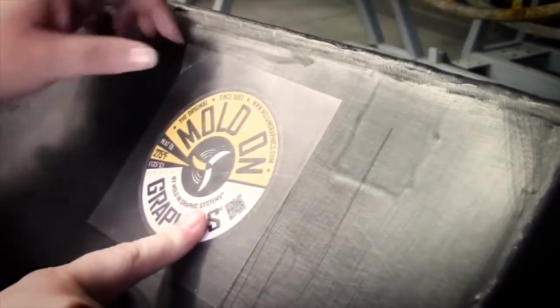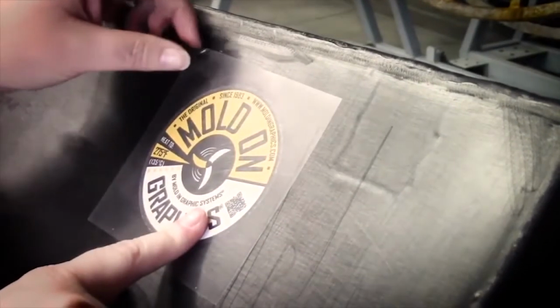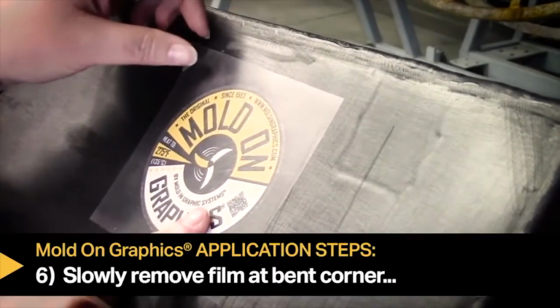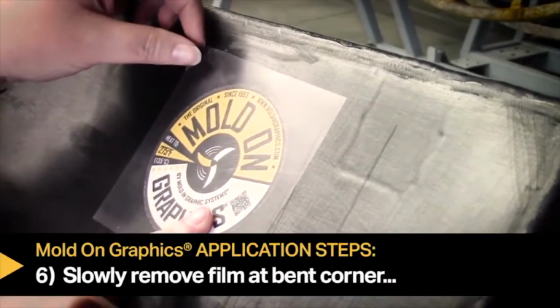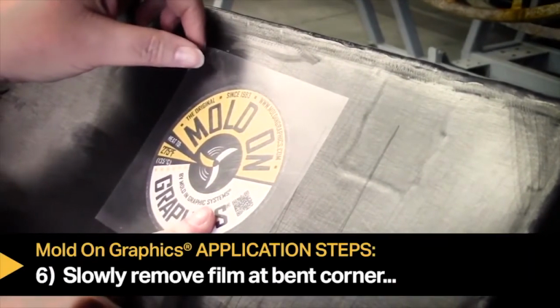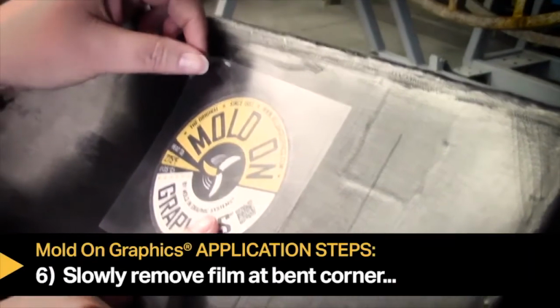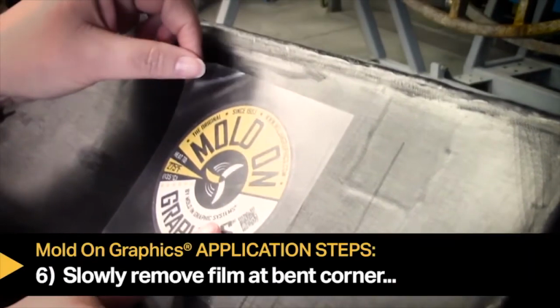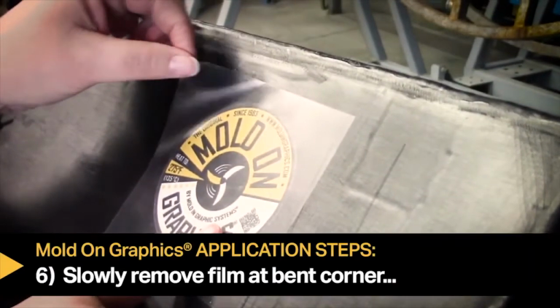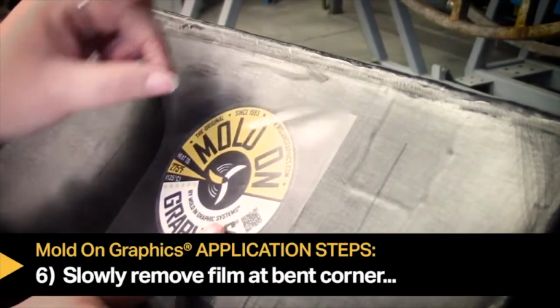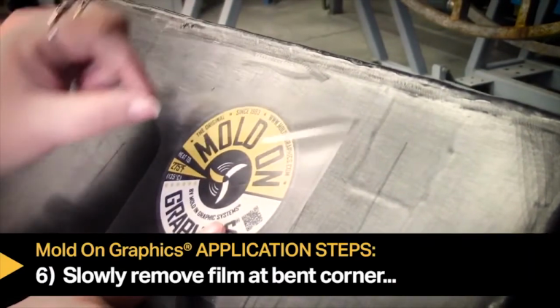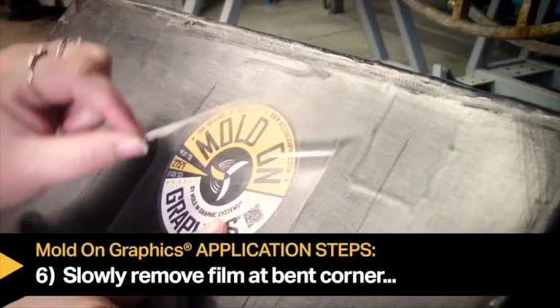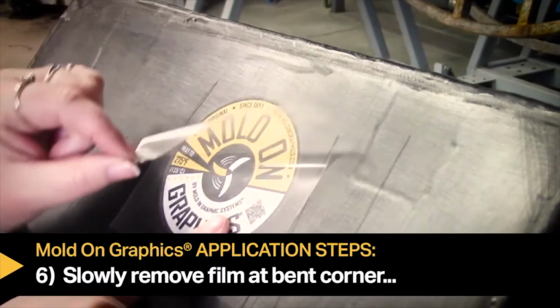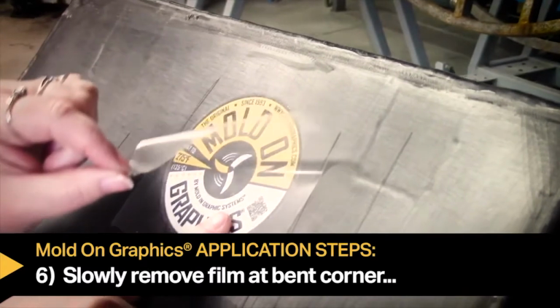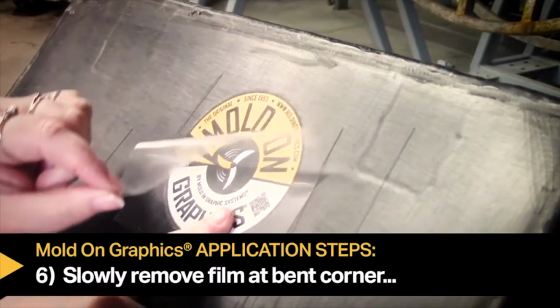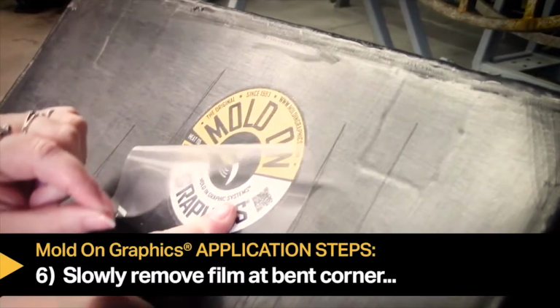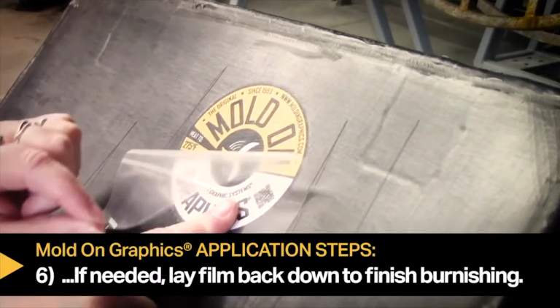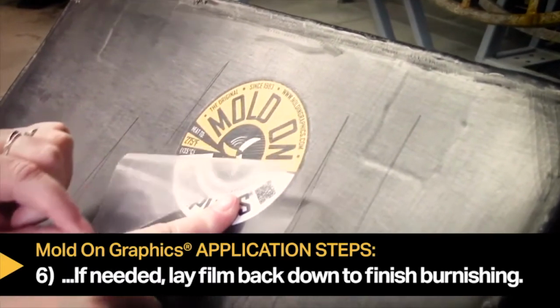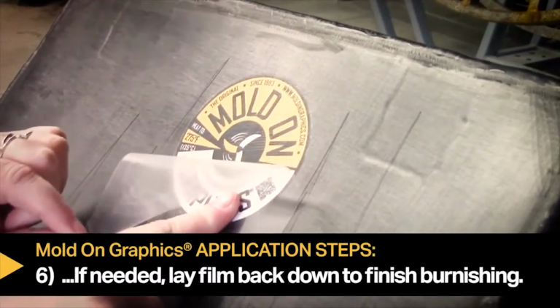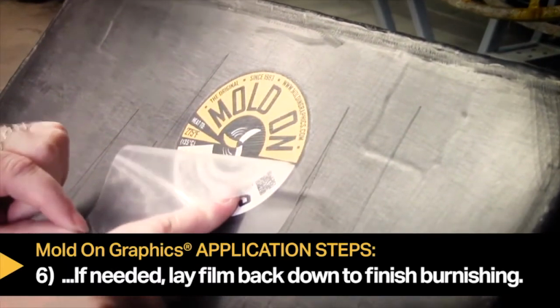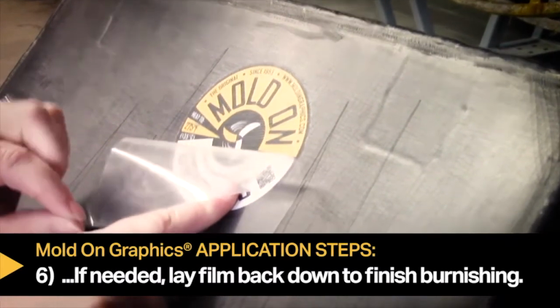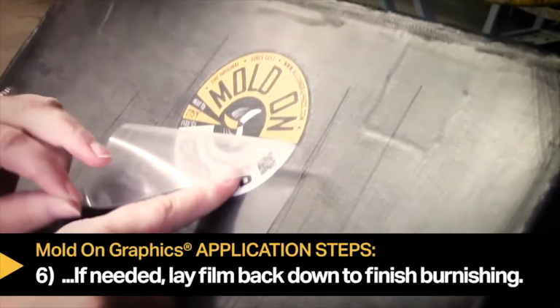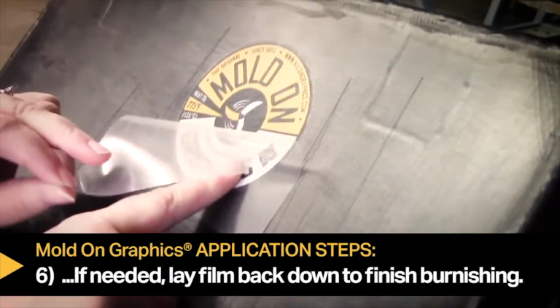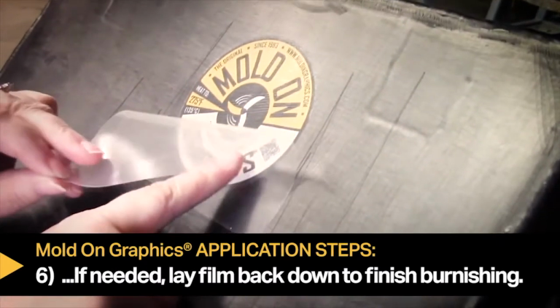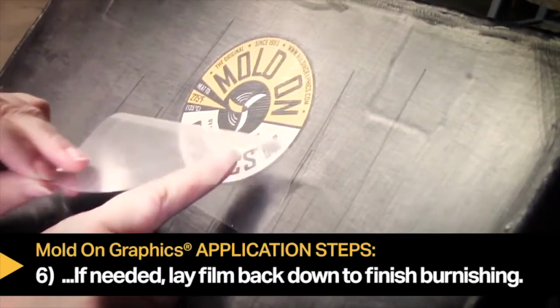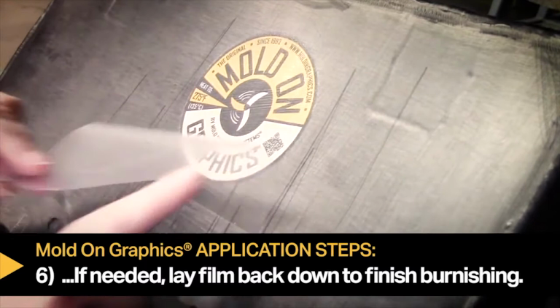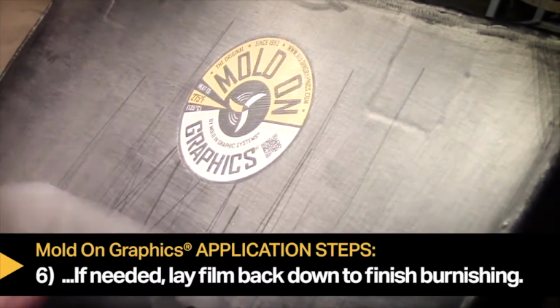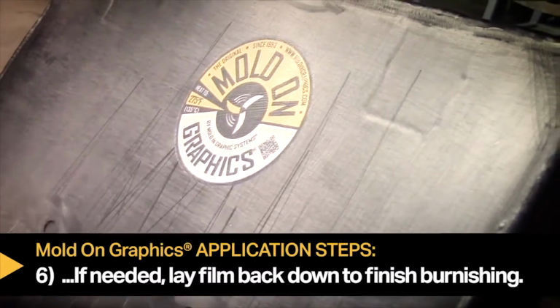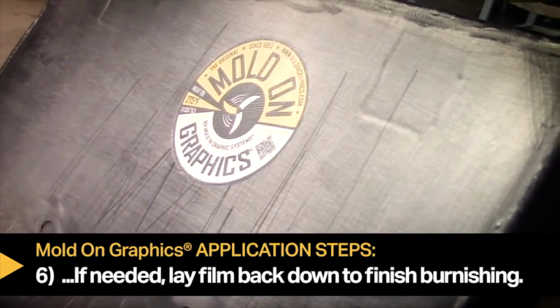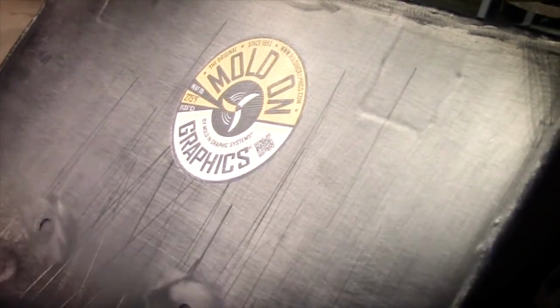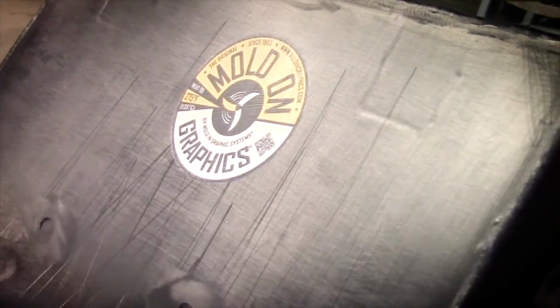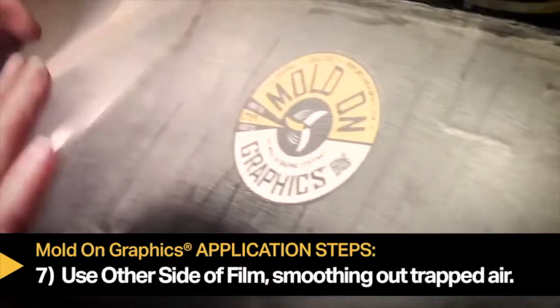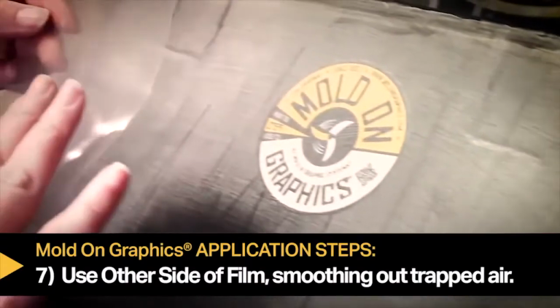Step six: carefully and slowly remove the film from the previously bent corner. If you notice it's not fully transferred, lay the film back down and finish burnishing before removing the film.